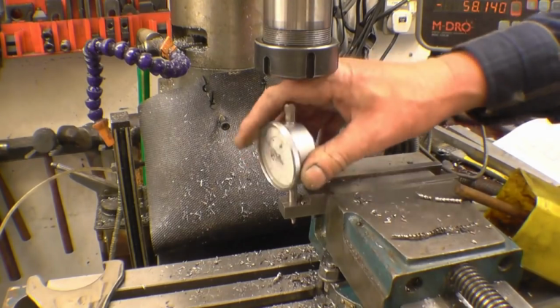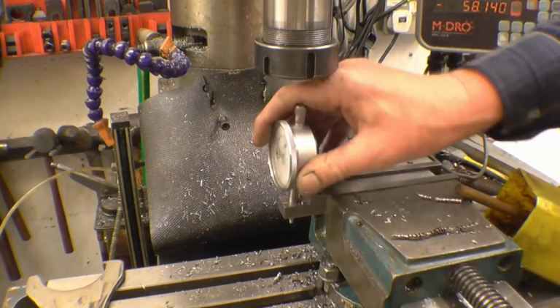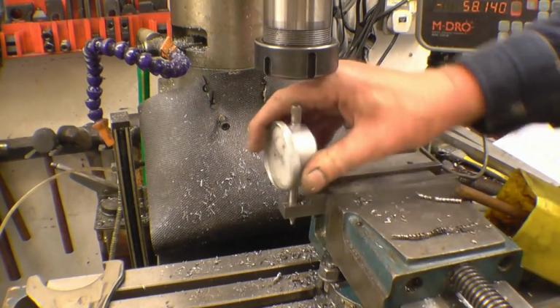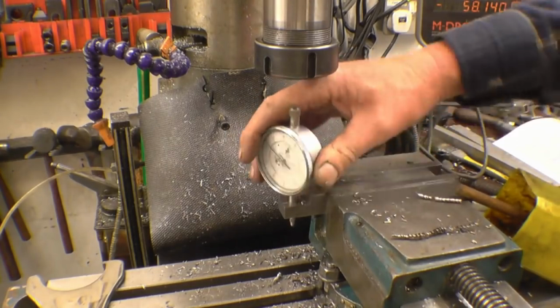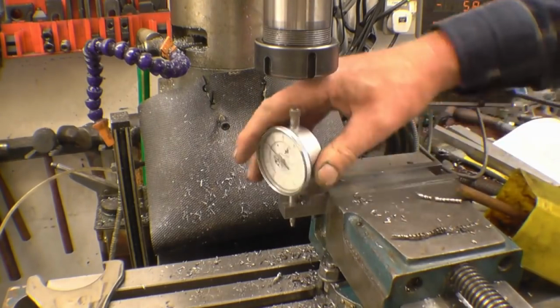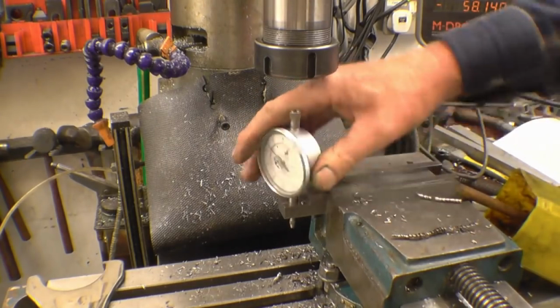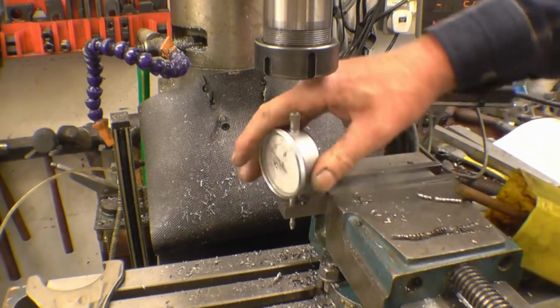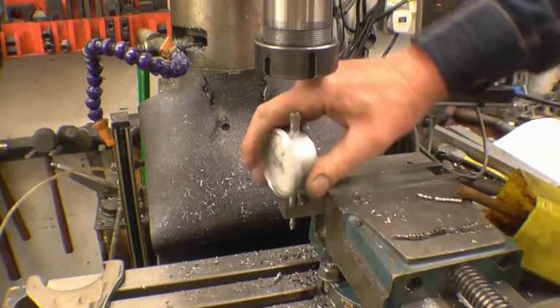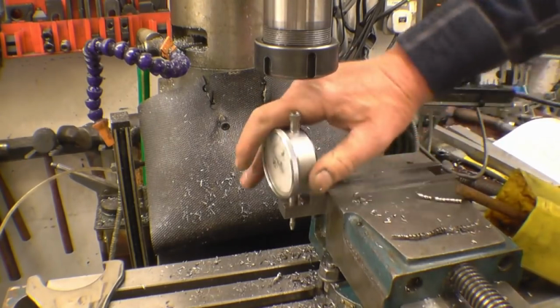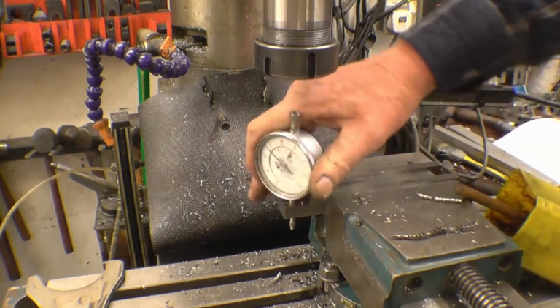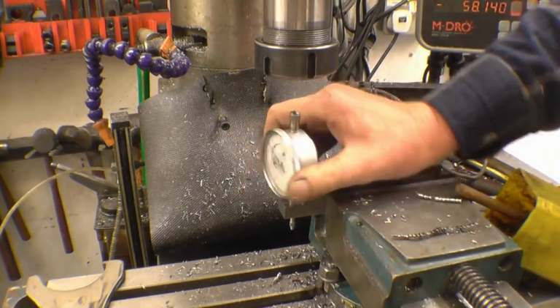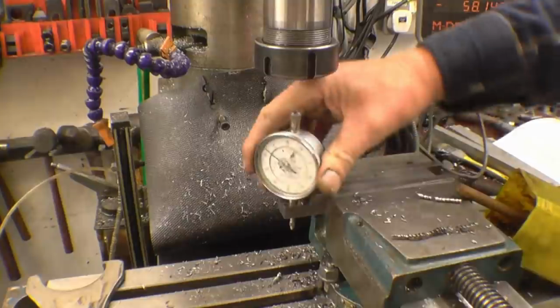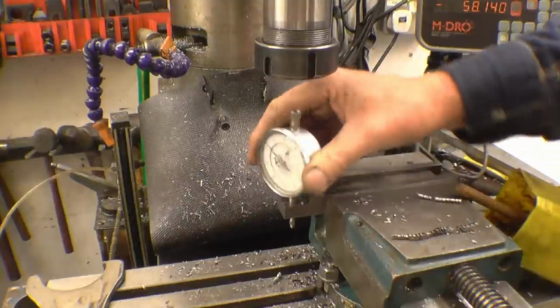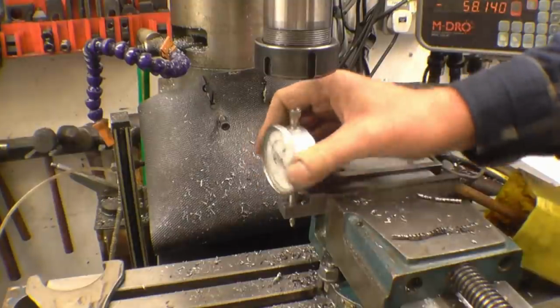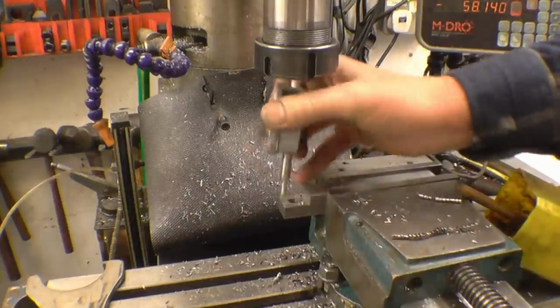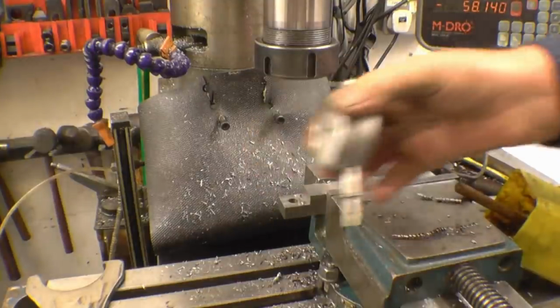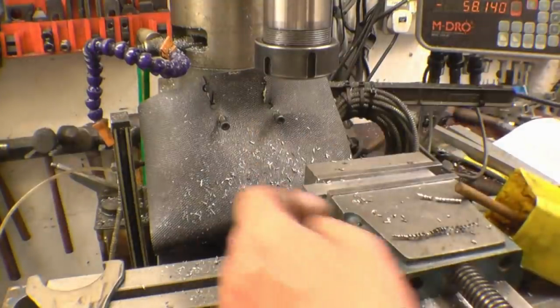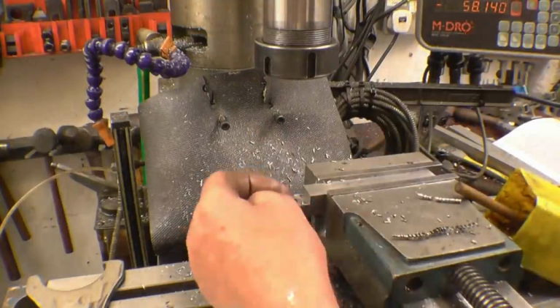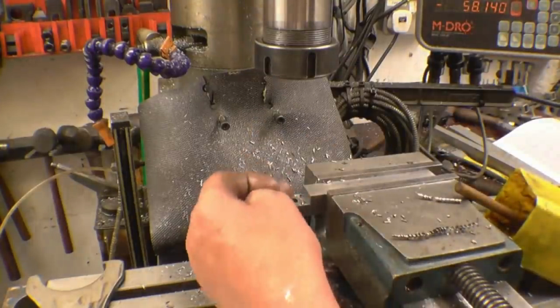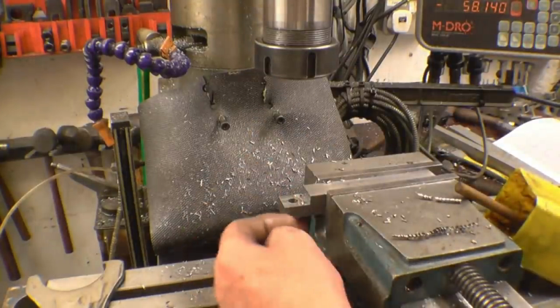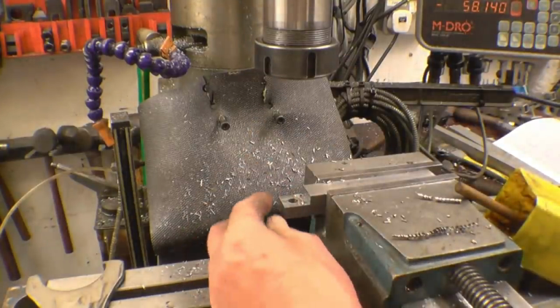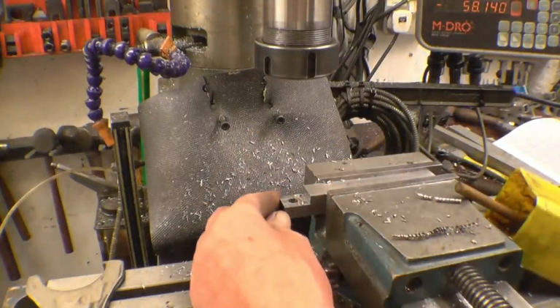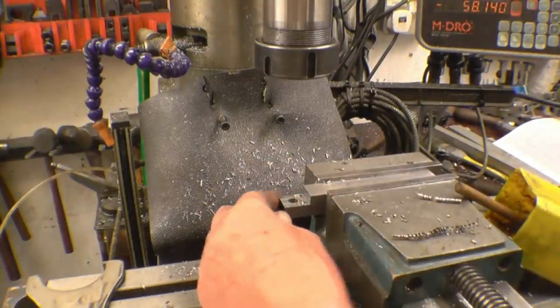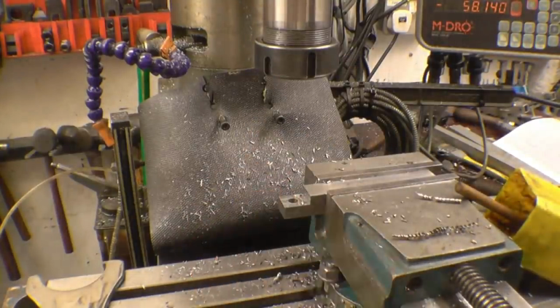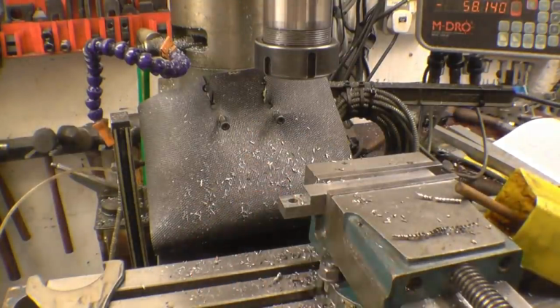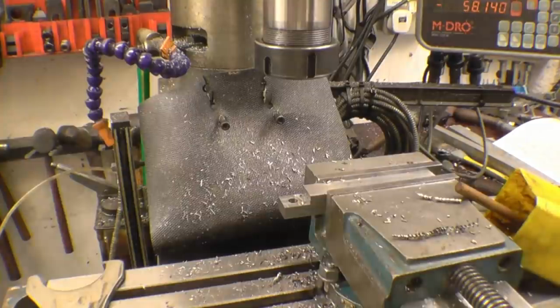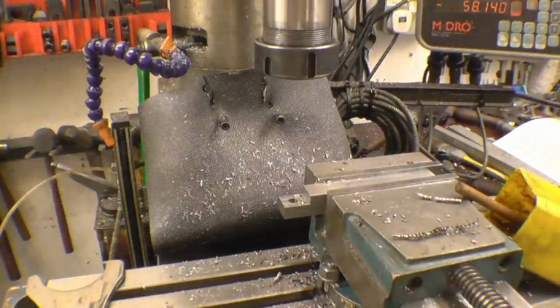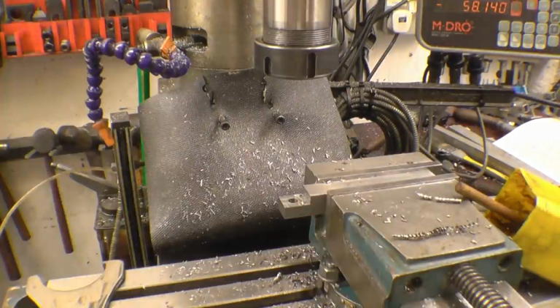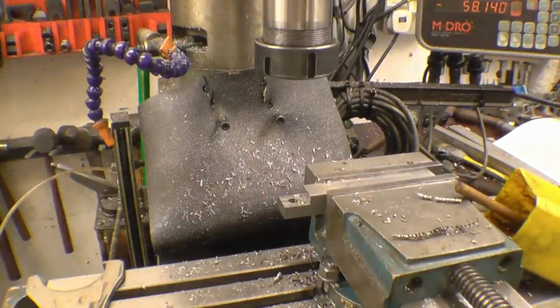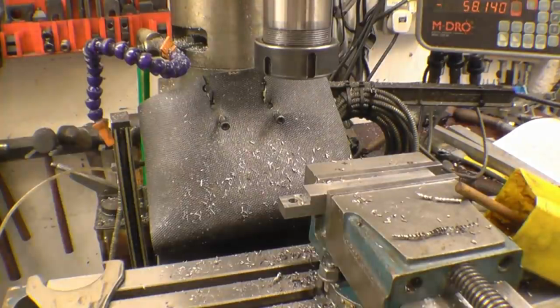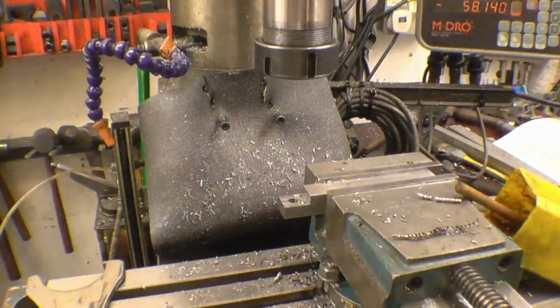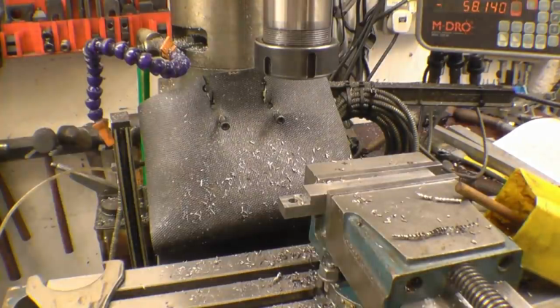That's nice - perfect fit. By the time we put a slot in there and the clamp will go in, it's going to be just the job.